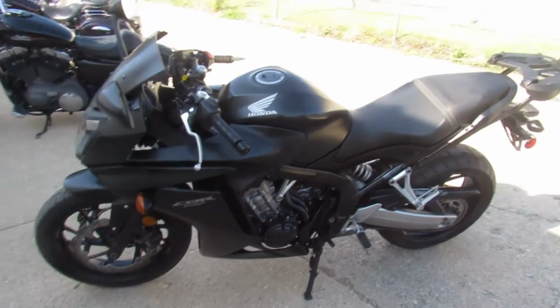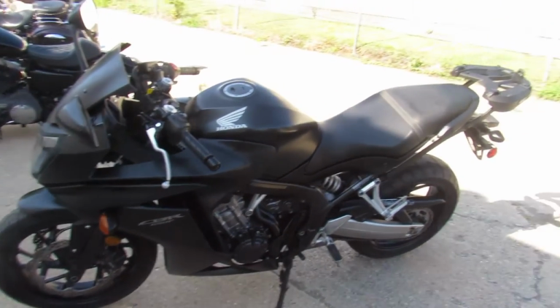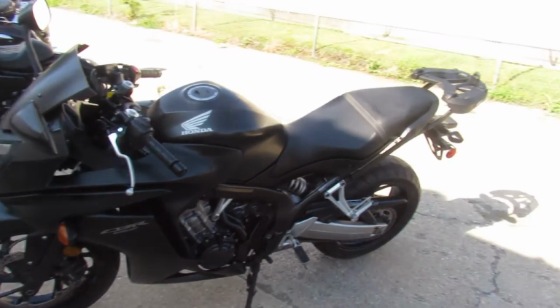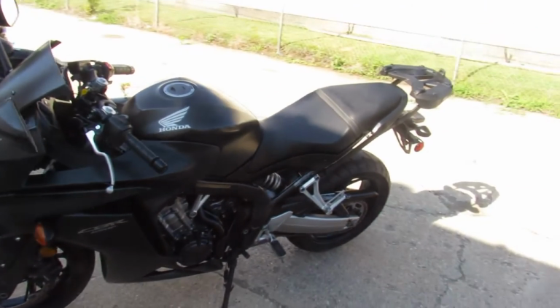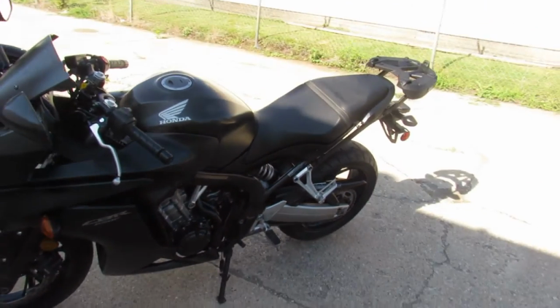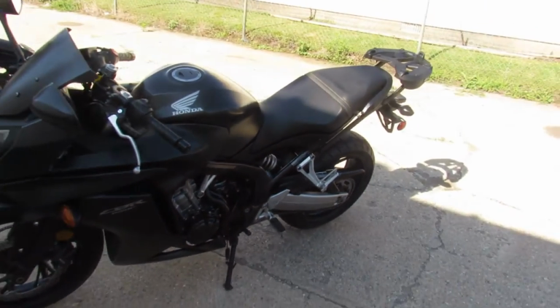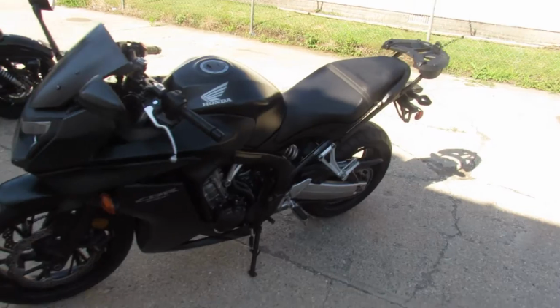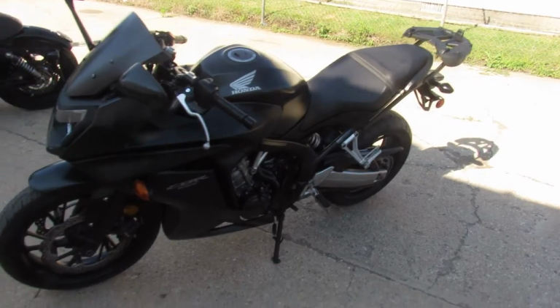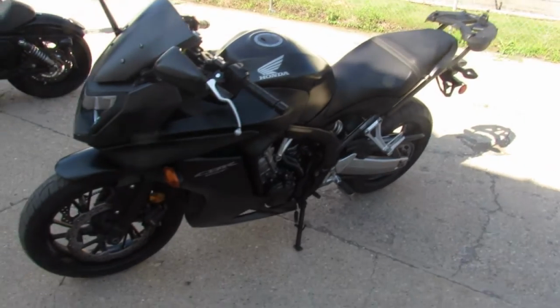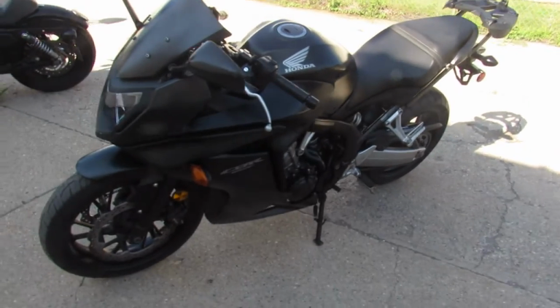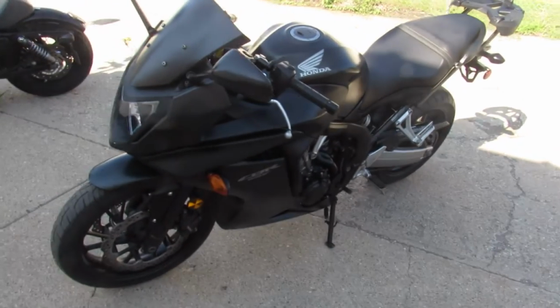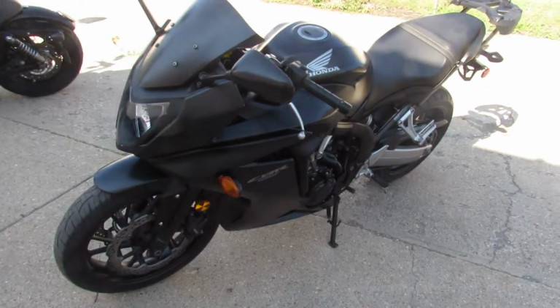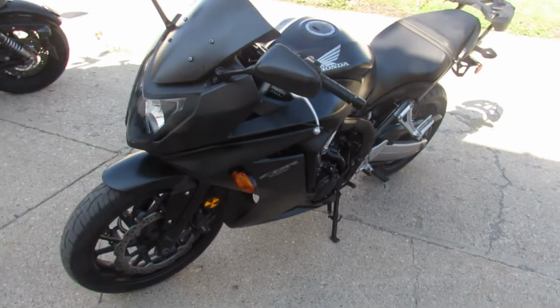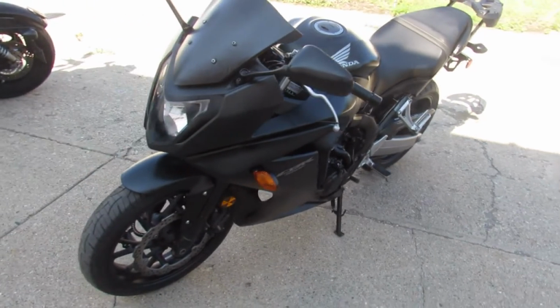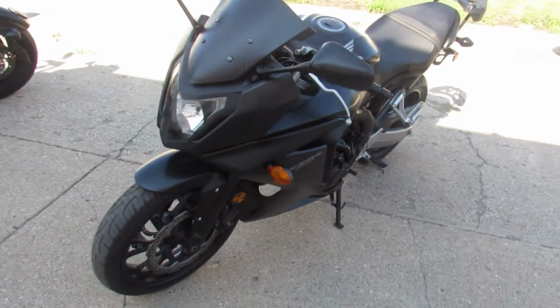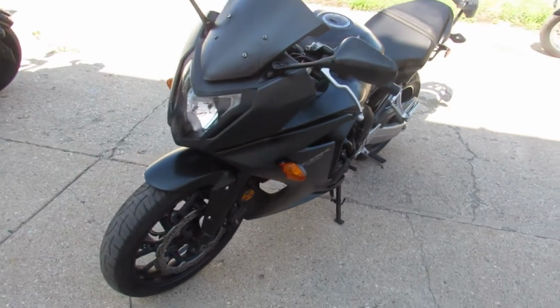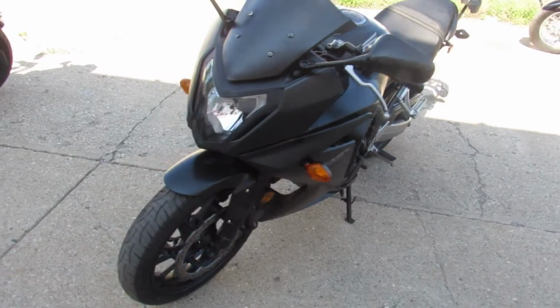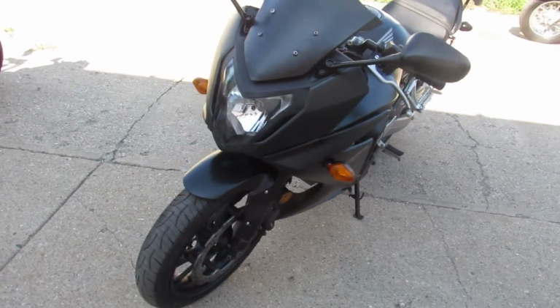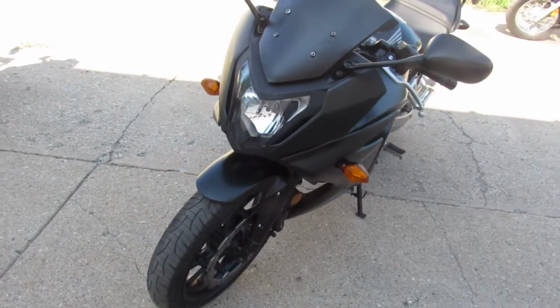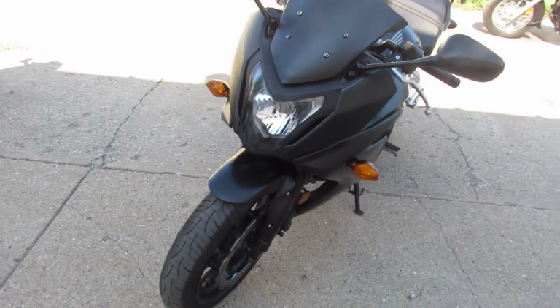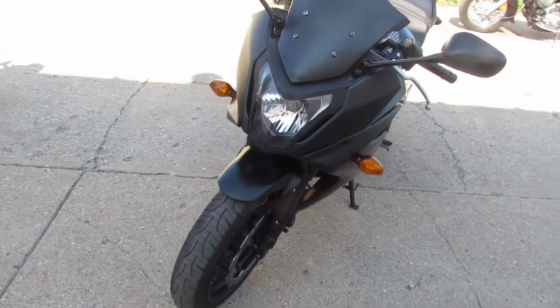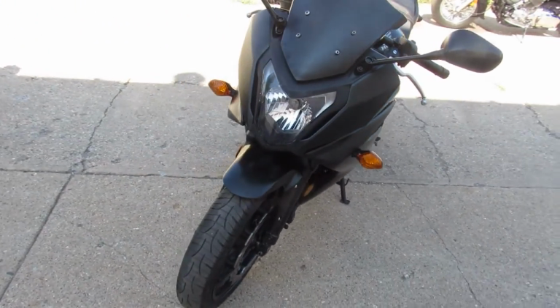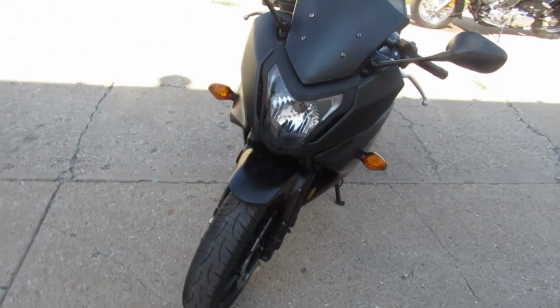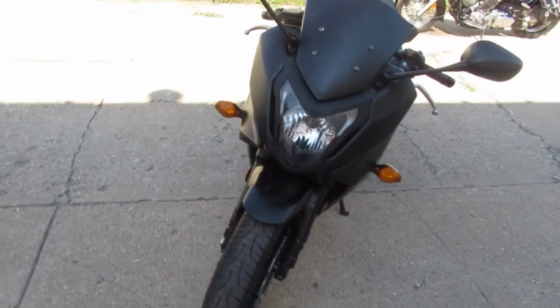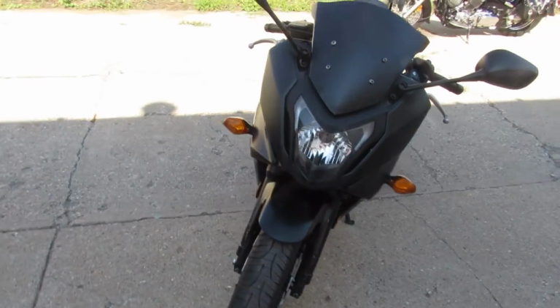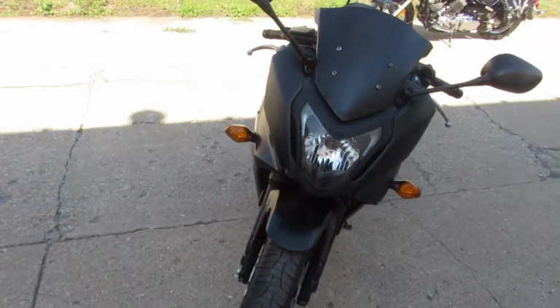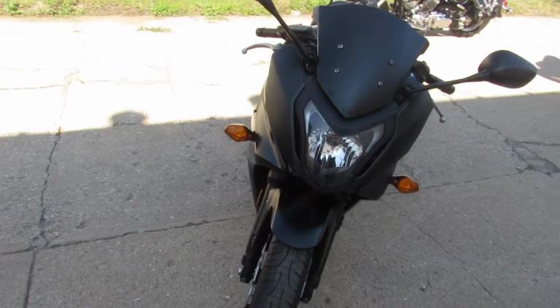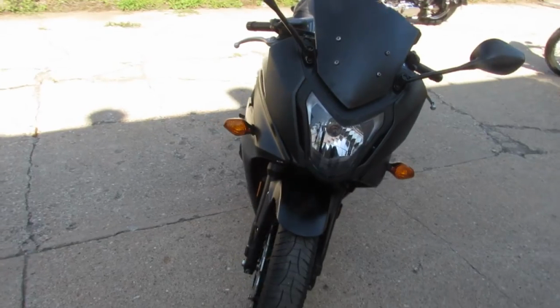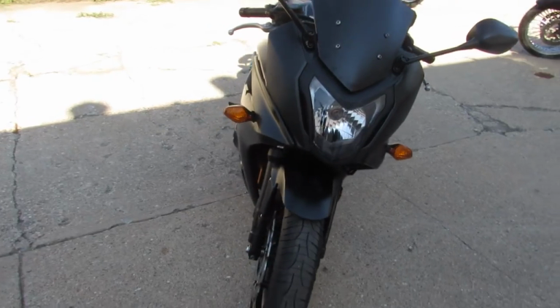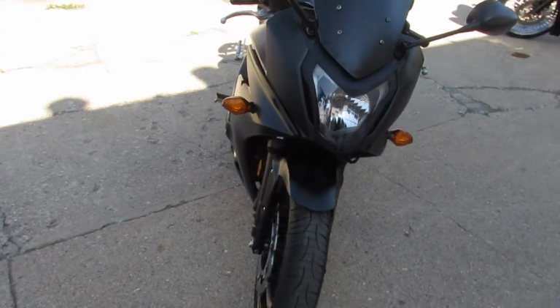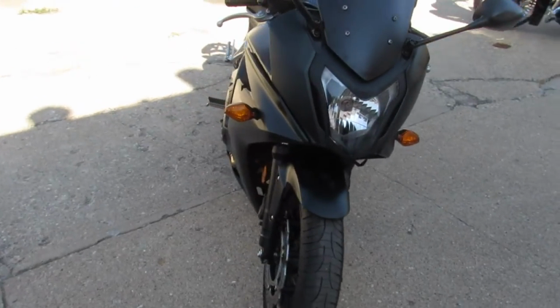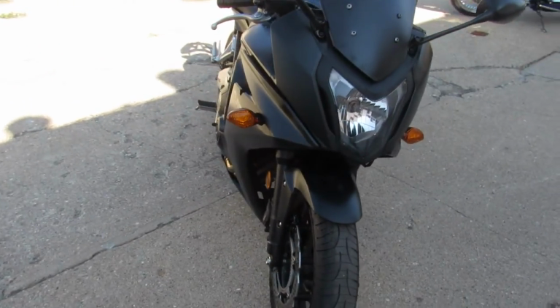Just serviced at the factory — it's a Honda dealership inspected, all the fluids have been changed. This one's certified and includes a one-year Honda factory warranty, guys. Buy it with confidence.